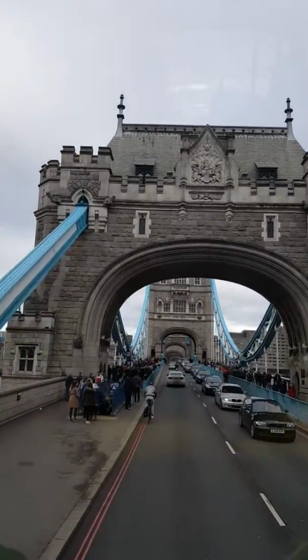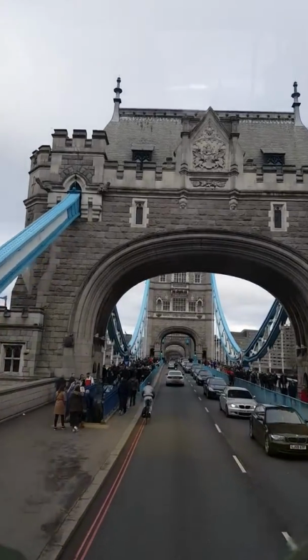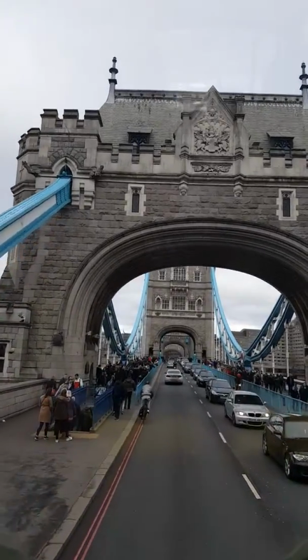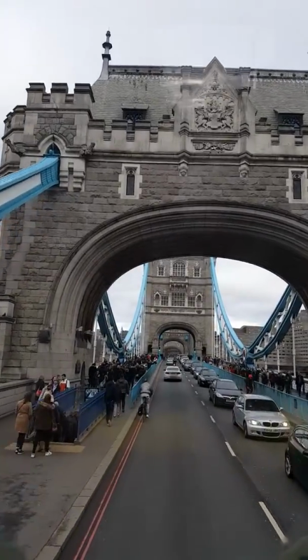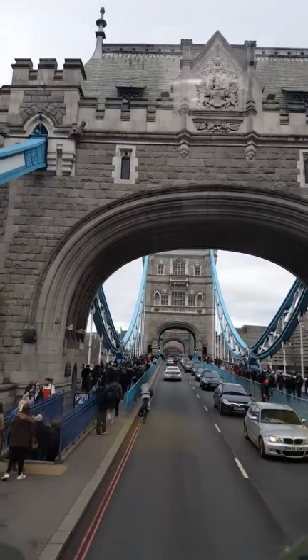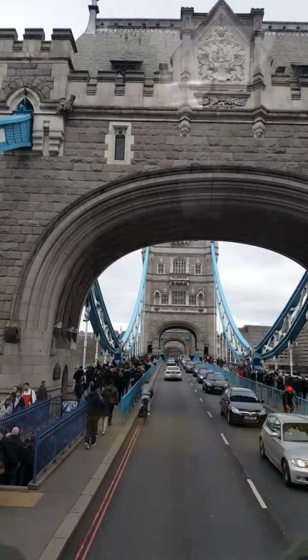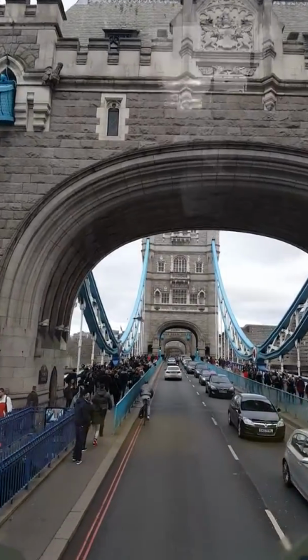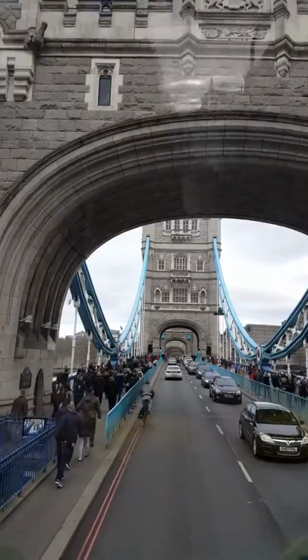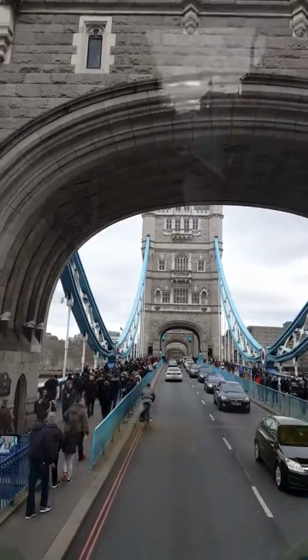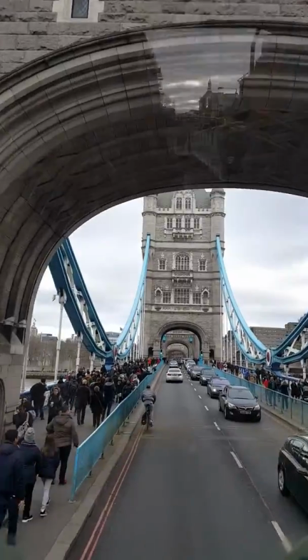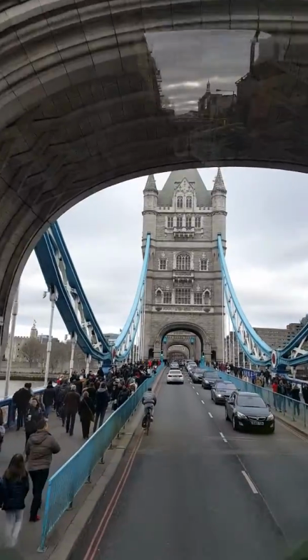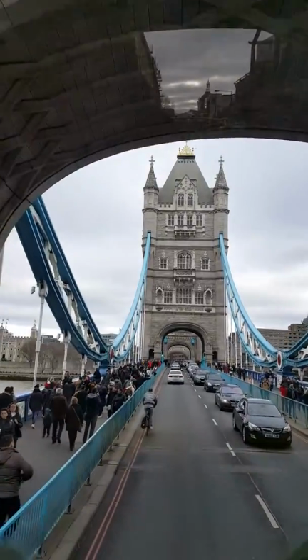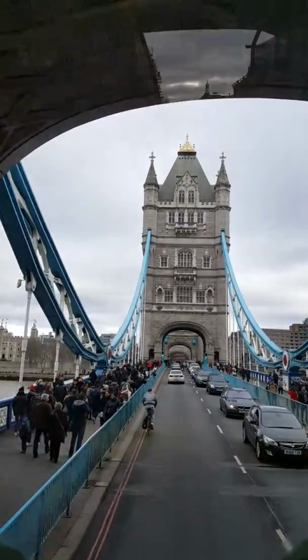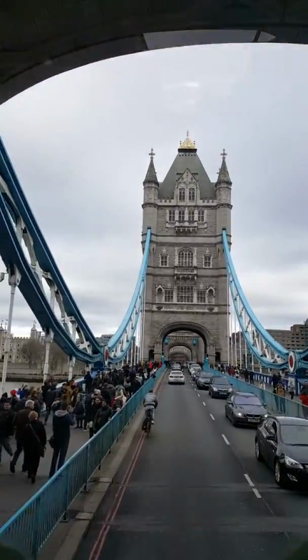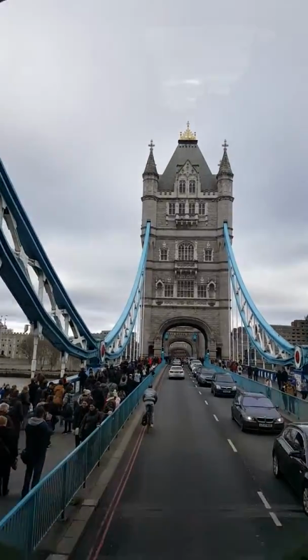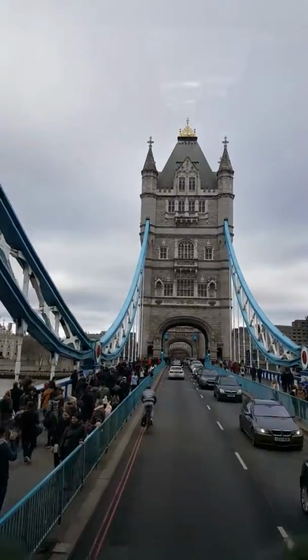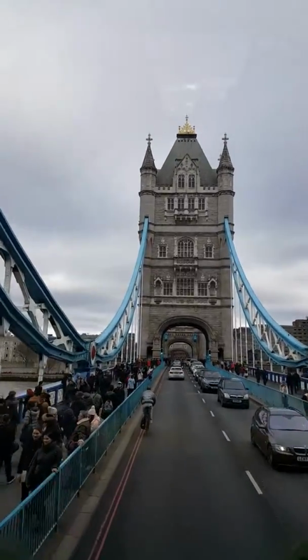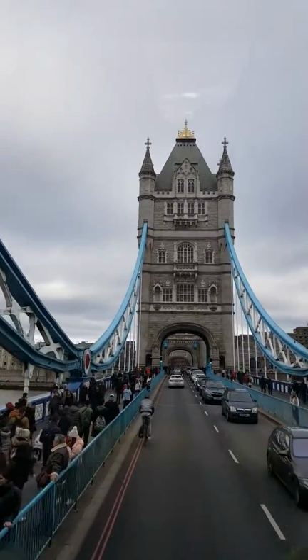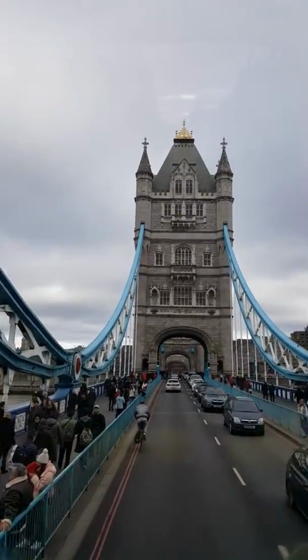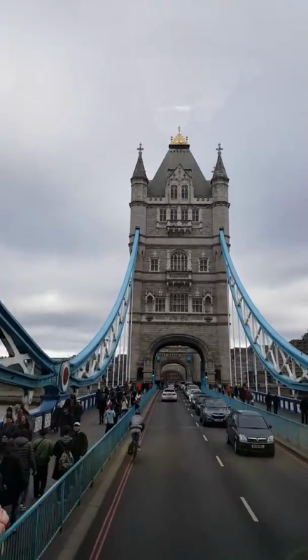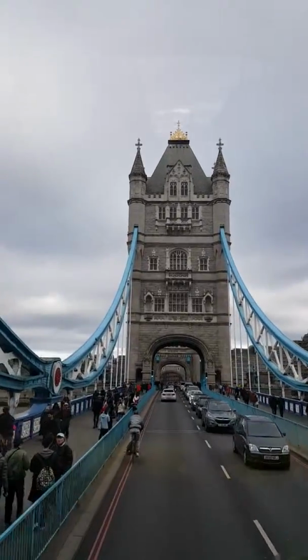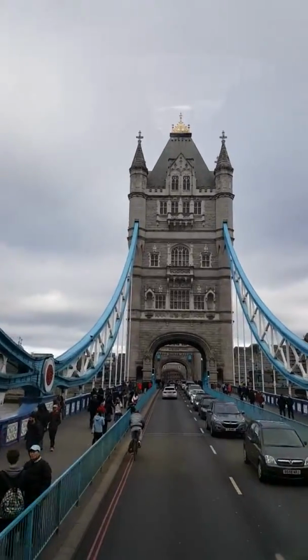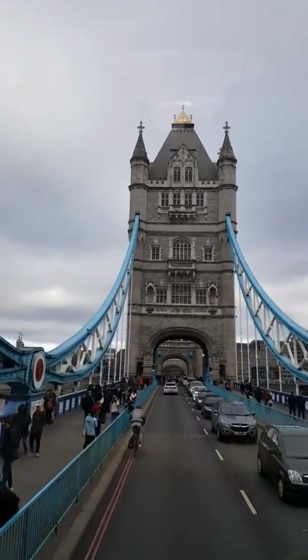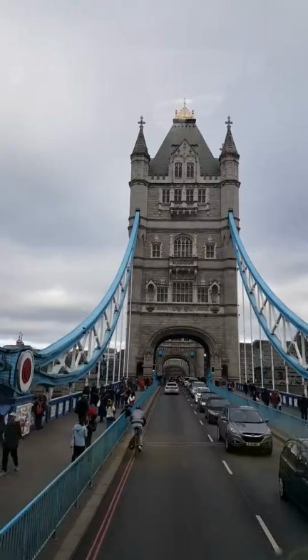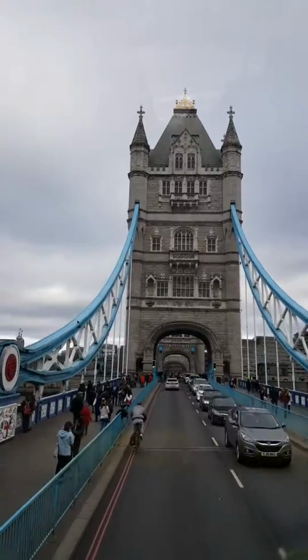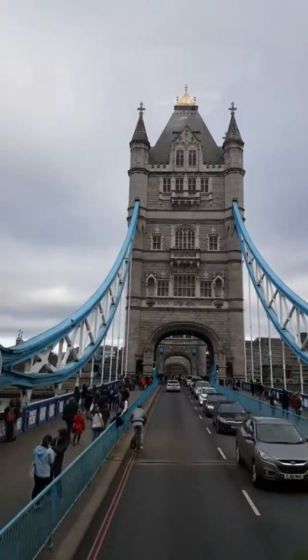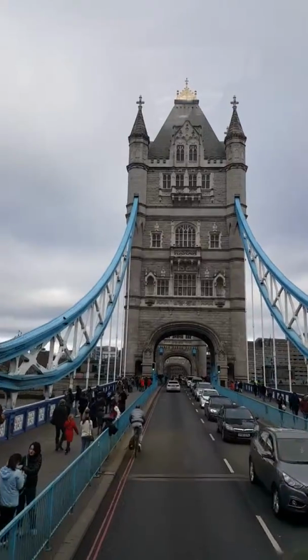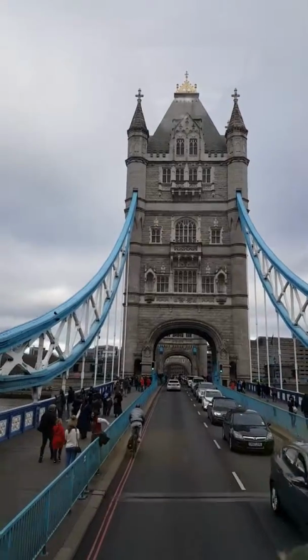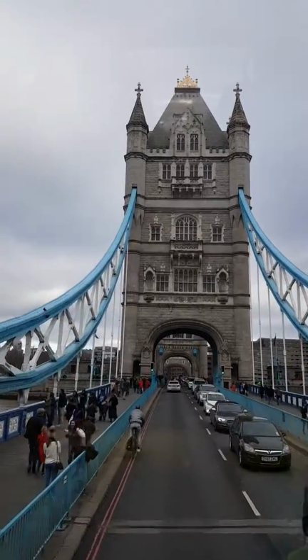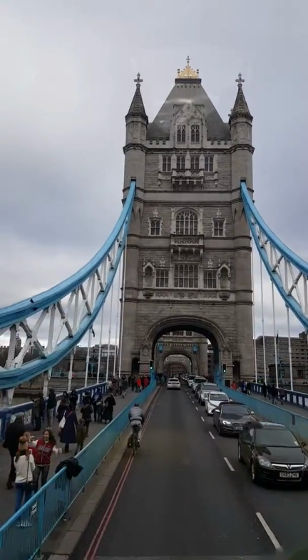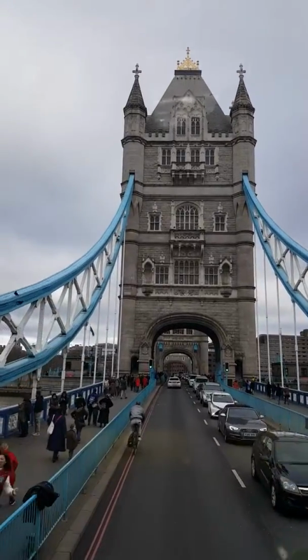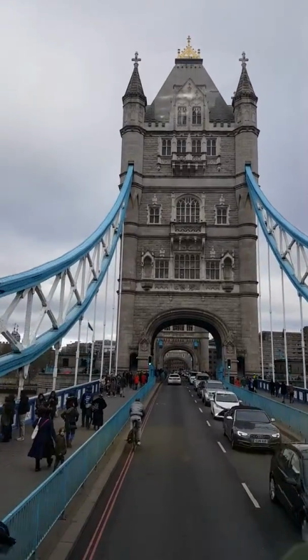At the top of the Walkie-Talkie building is Sky Garden. You can go up Sky Garden for free, but you do have to book it online, usually a few days ahead.